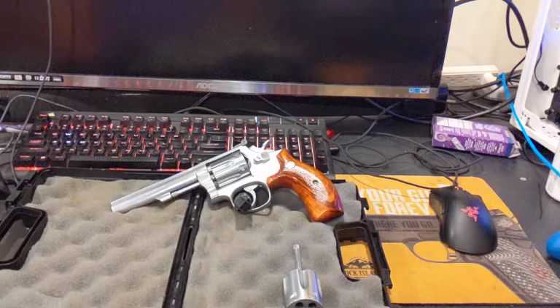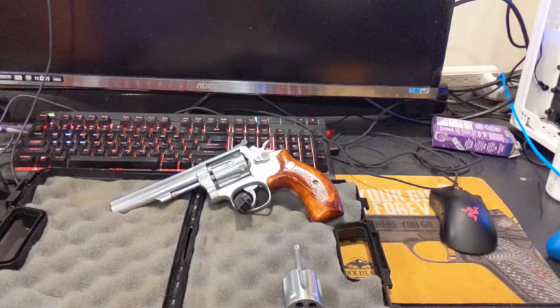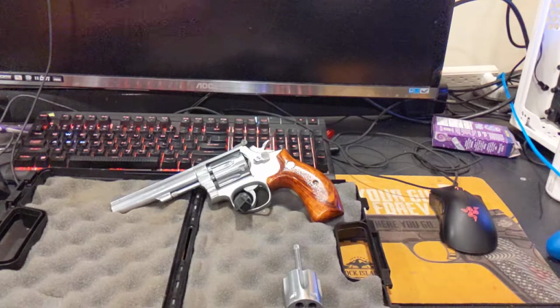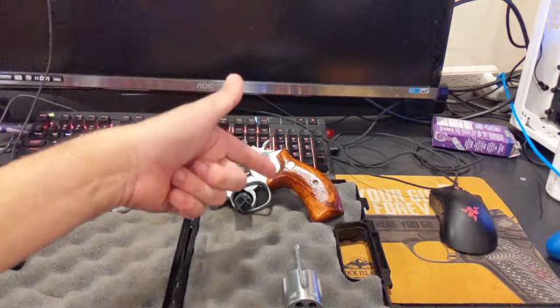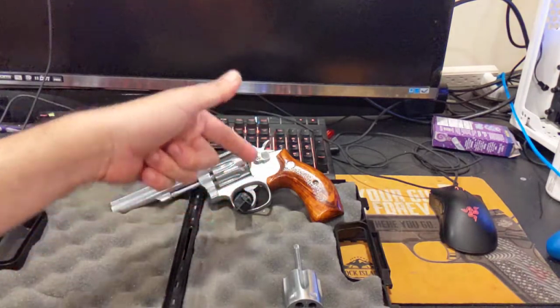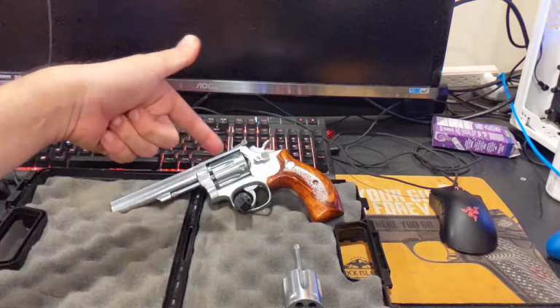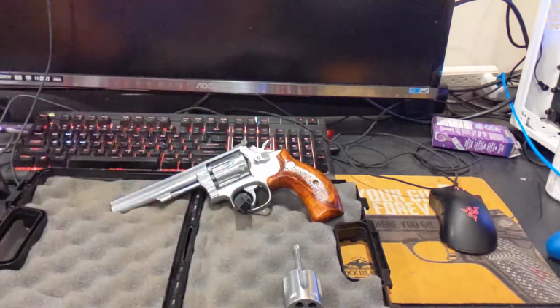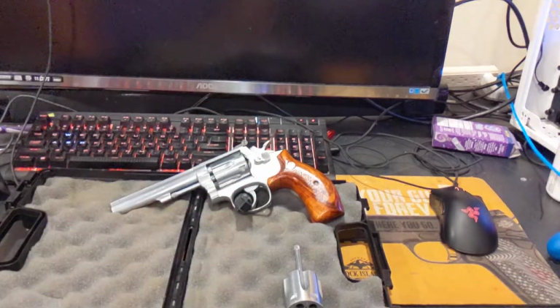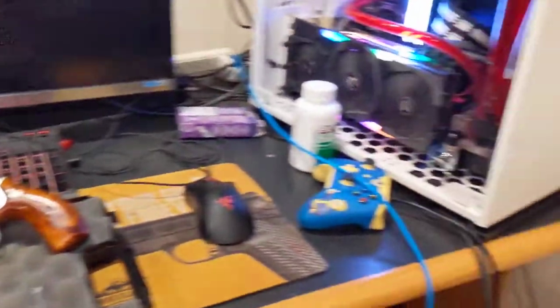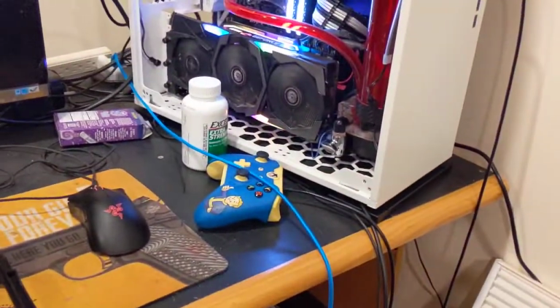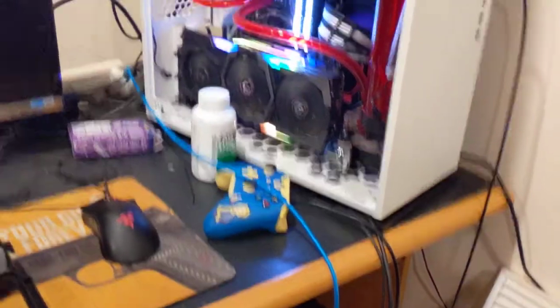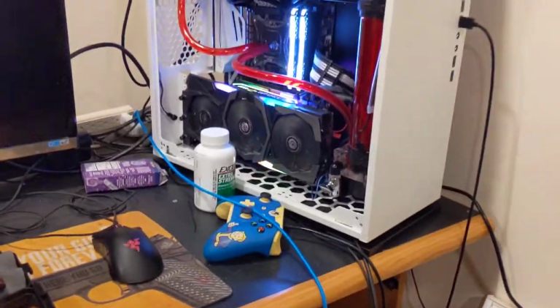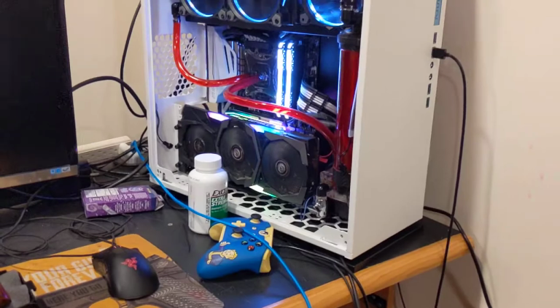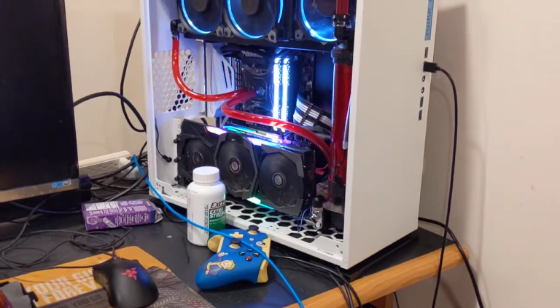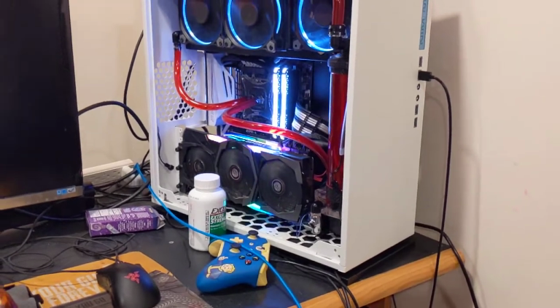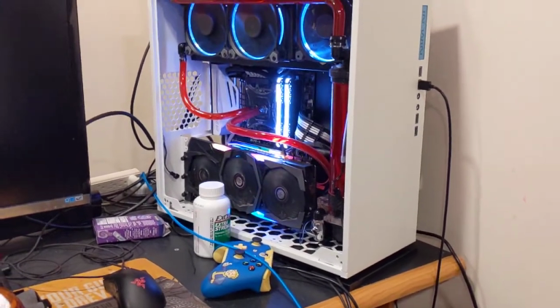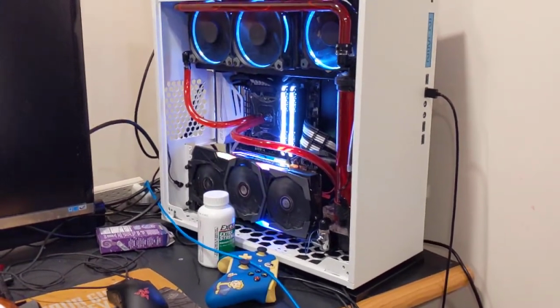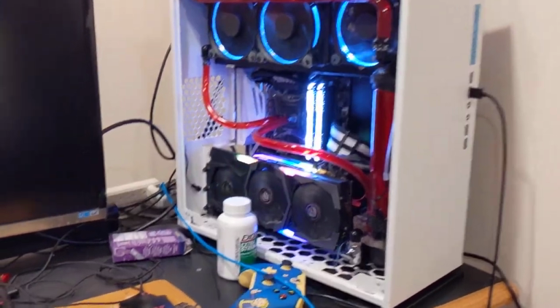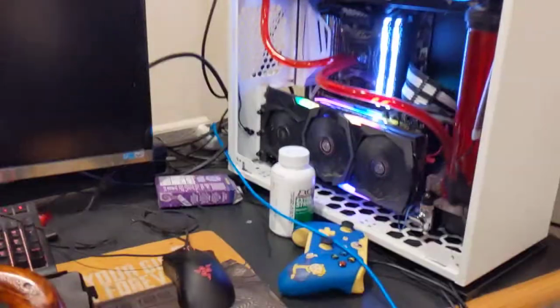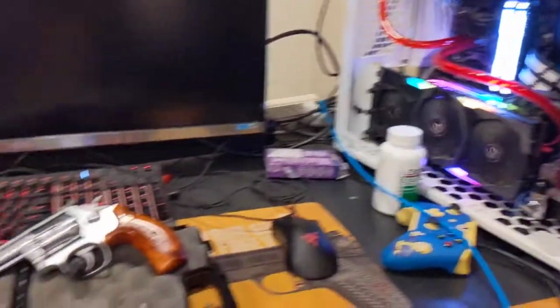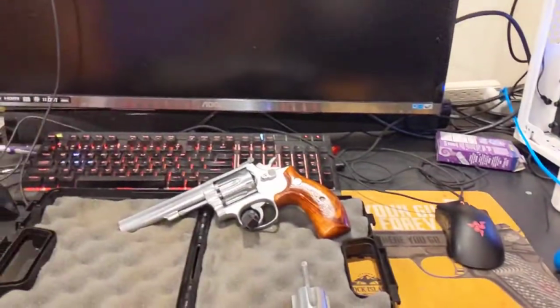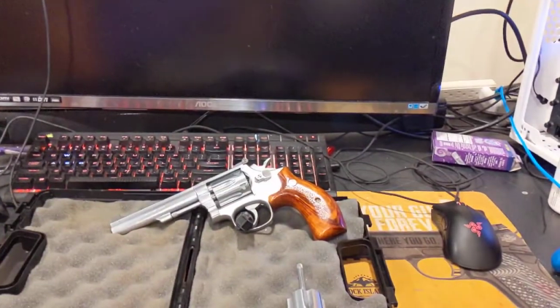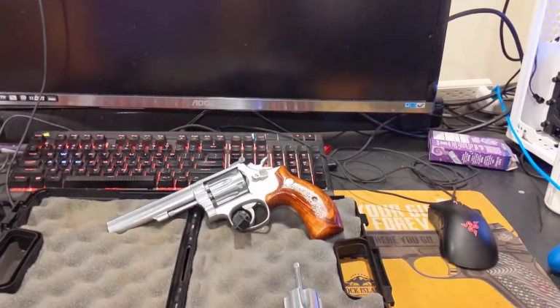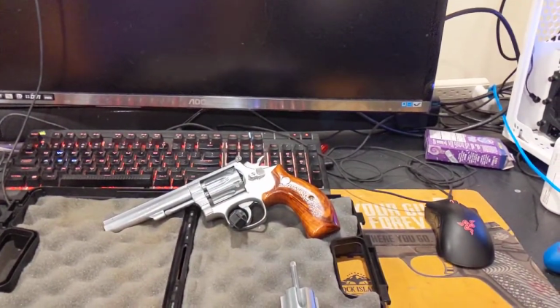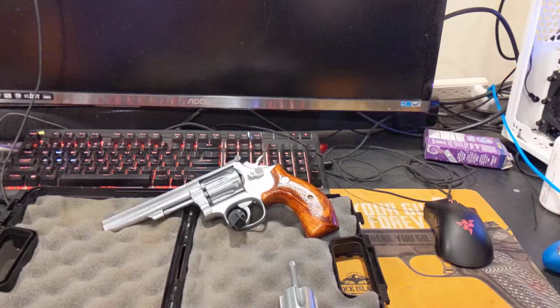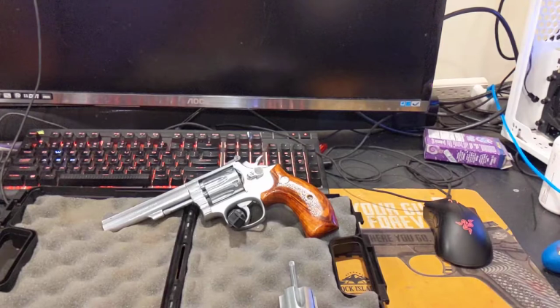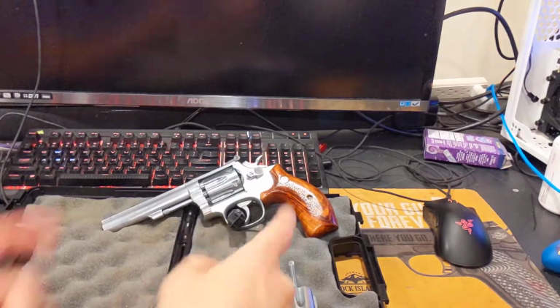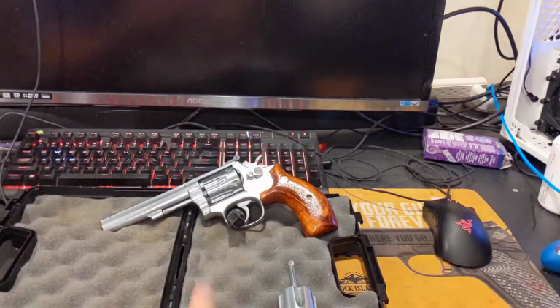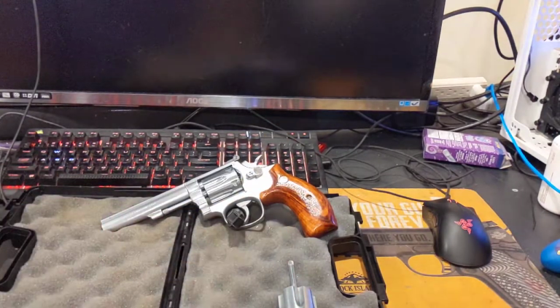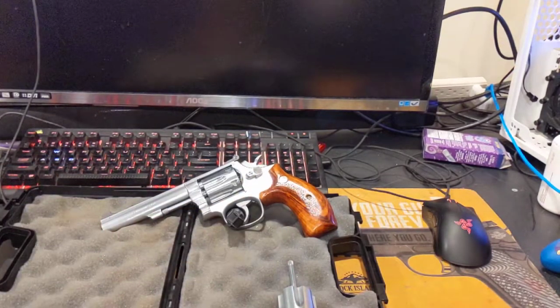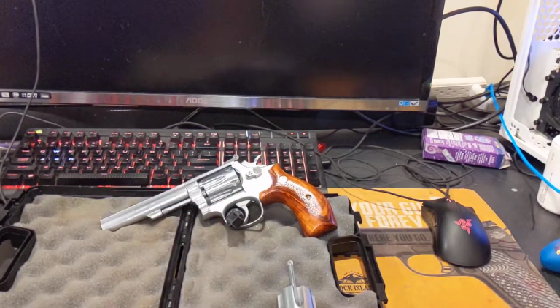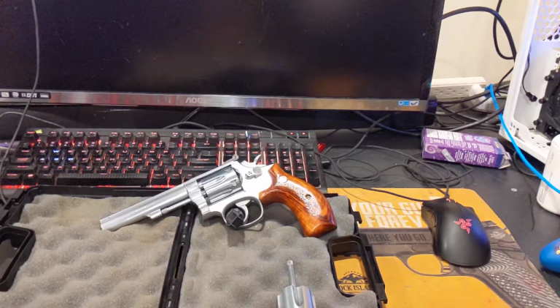Hey guys, Joe here doing a one-take on a pretty cool revolver. The reason it's a one-take is because it isn't finished being rebuilt yet. Come back tonight for a live stream at 10 o'clock and you can check that out. This is being filmed on Friday and uploaded same day.